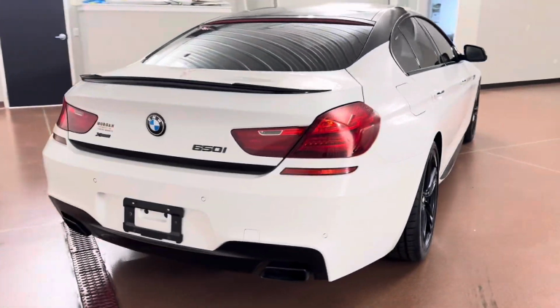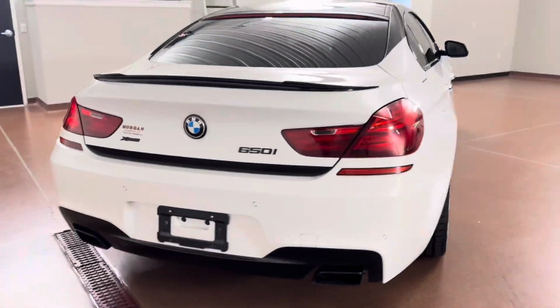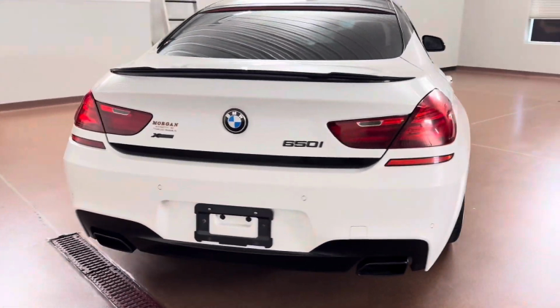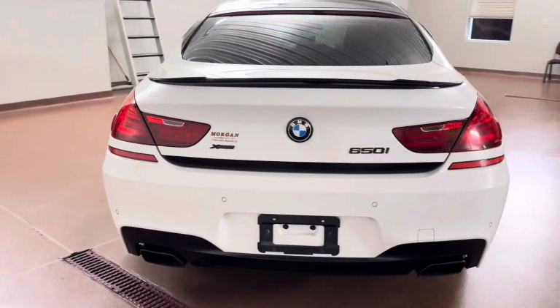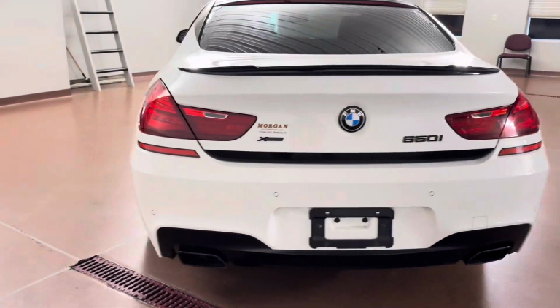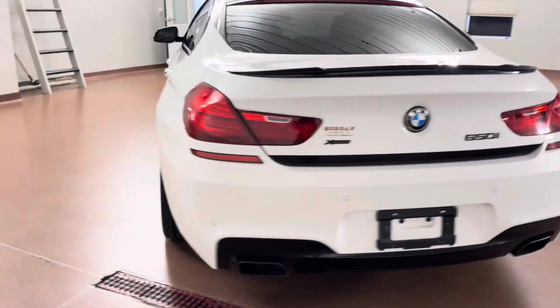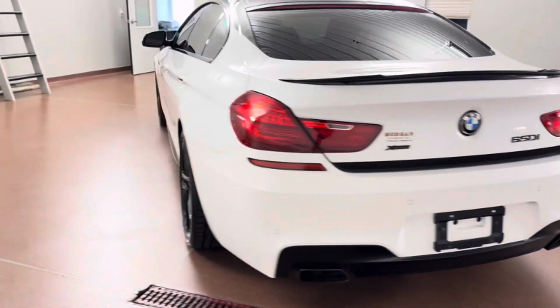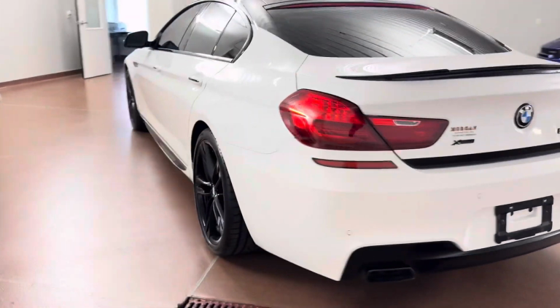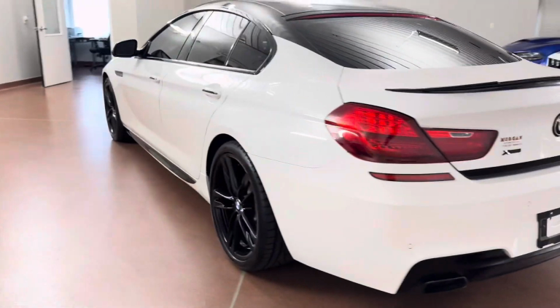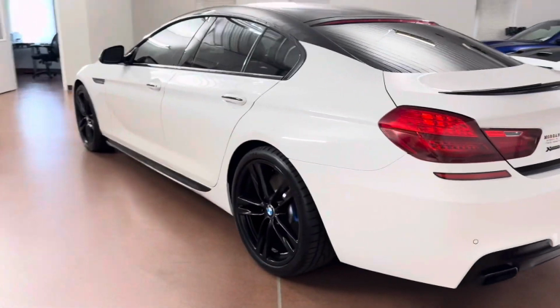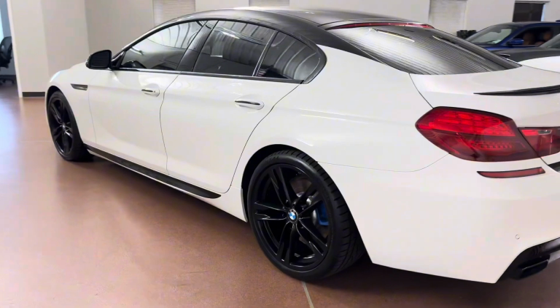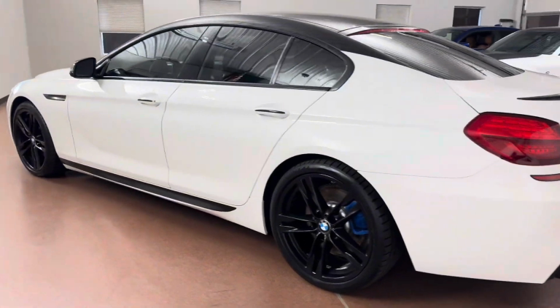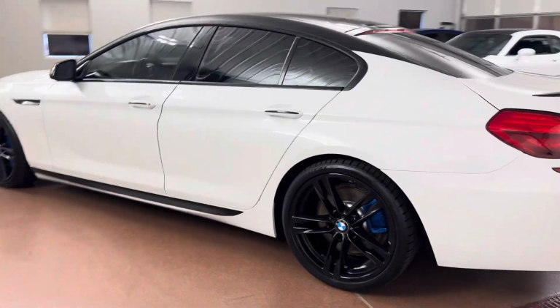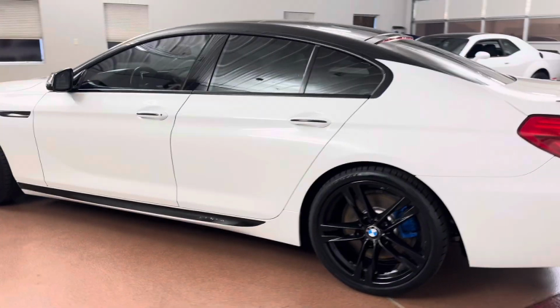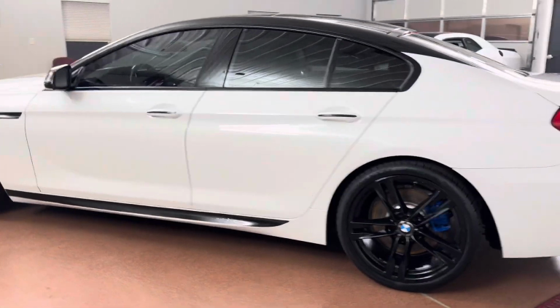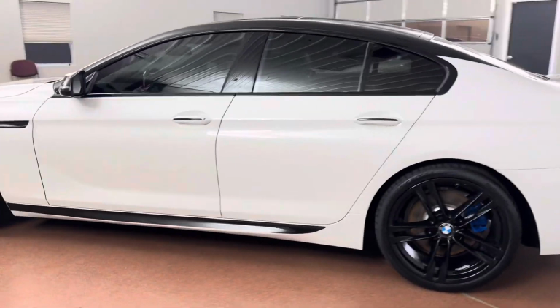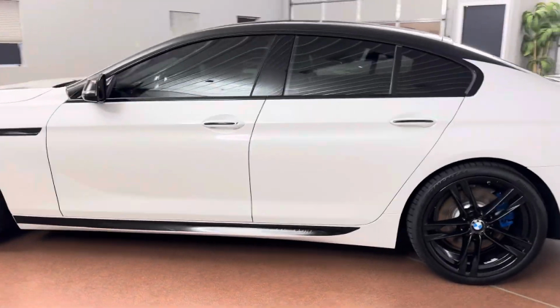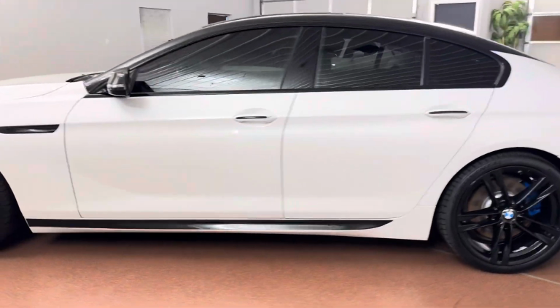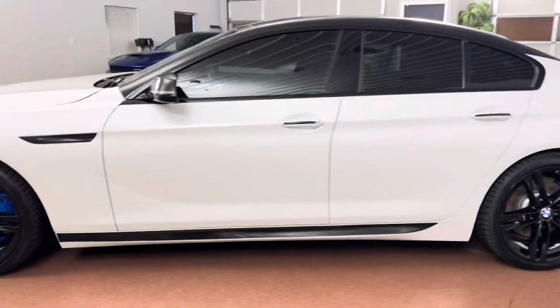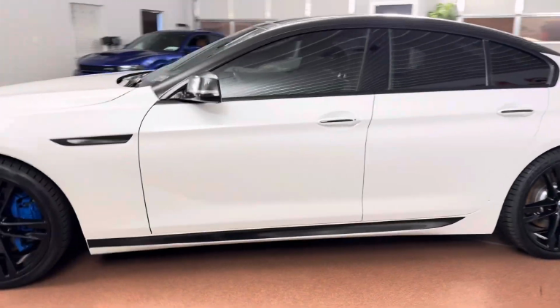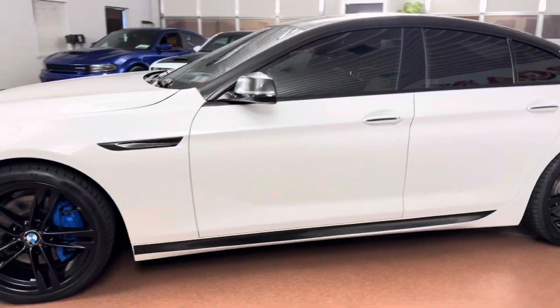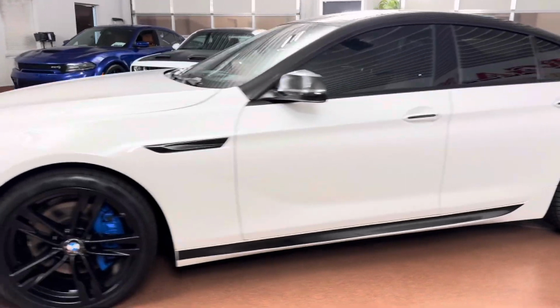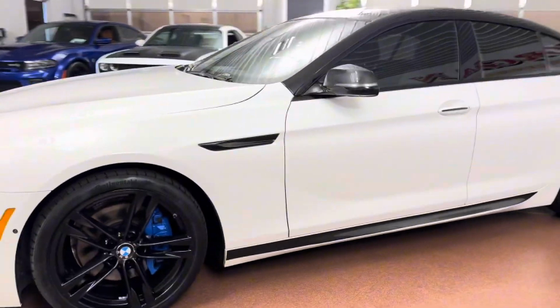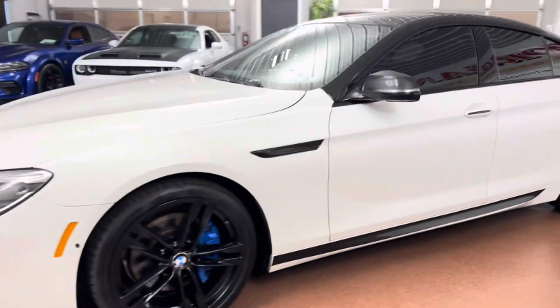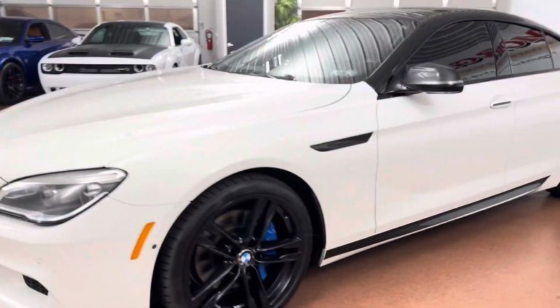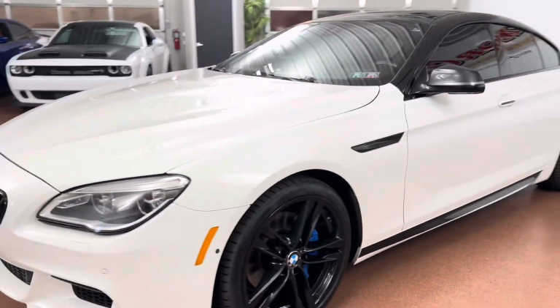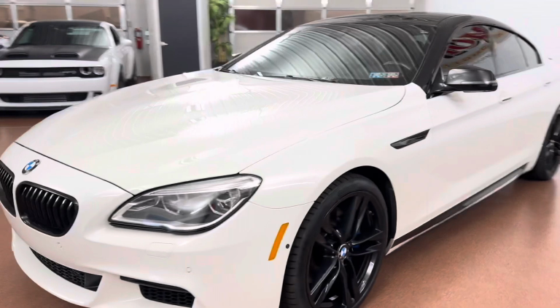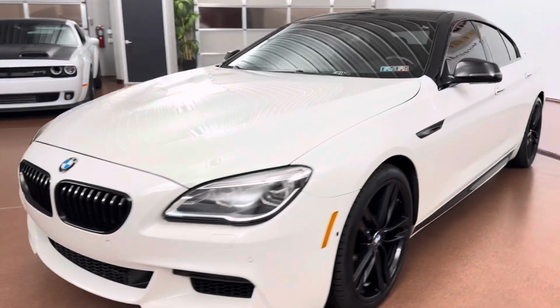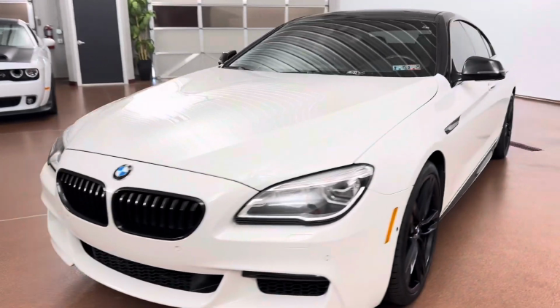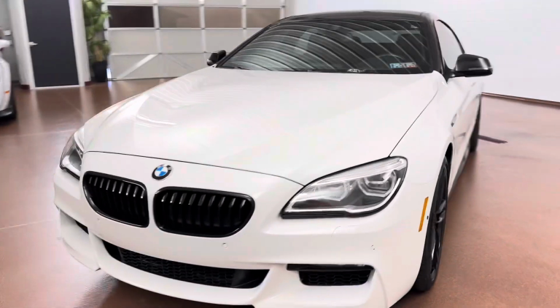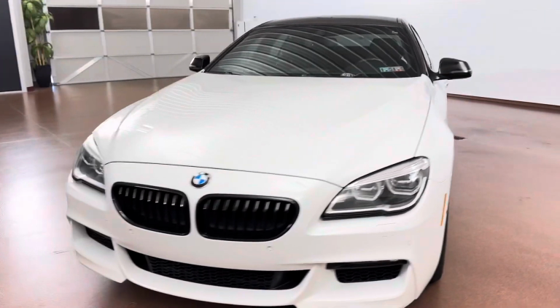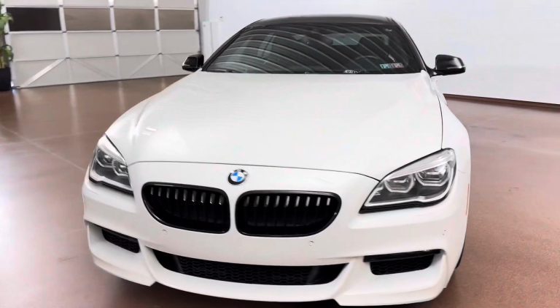The vehicle is equipped with the M Sport Edition, M Sport package, Executive package, Driving Assistance Plus package, leather seats, leather steering wheel, heated seats, power sunroof, LED lights, Harman Kardon audio, navigation, and more.